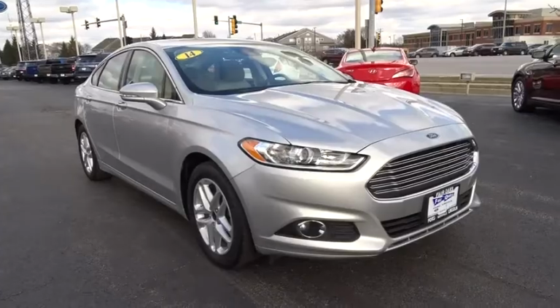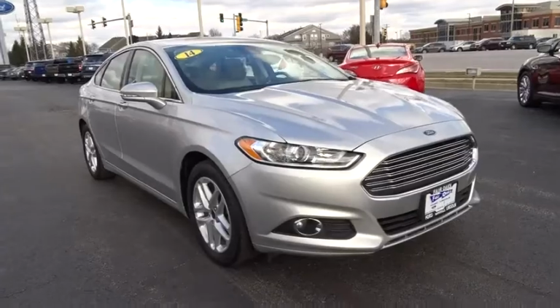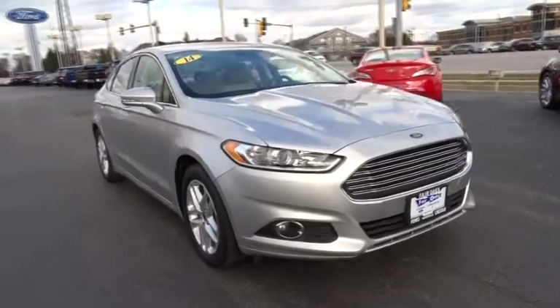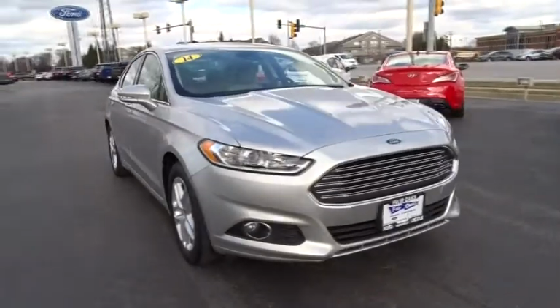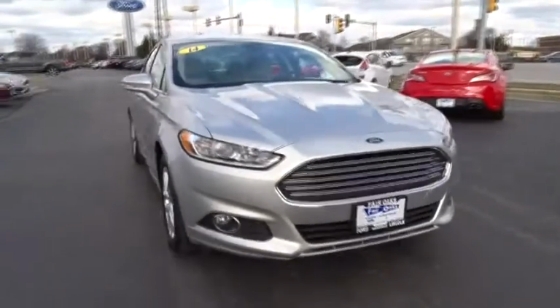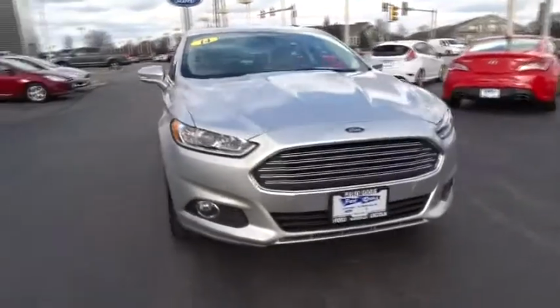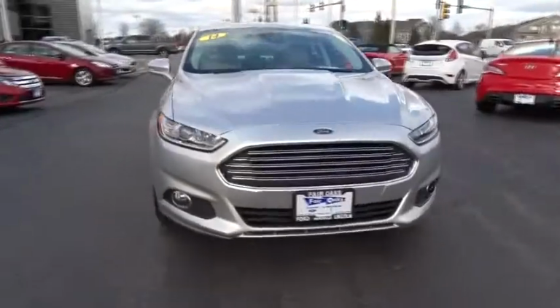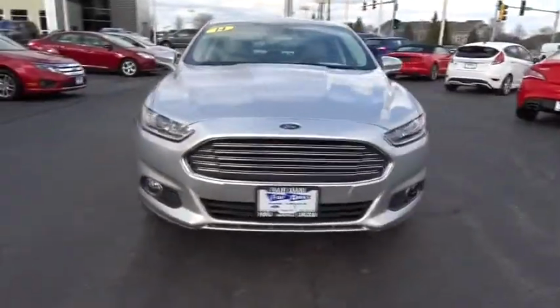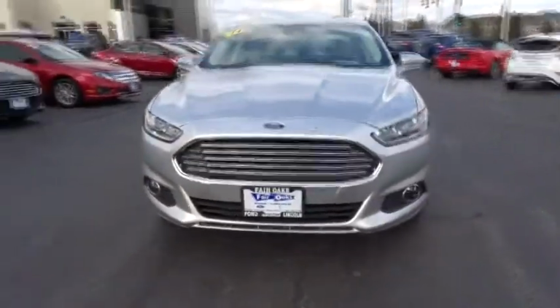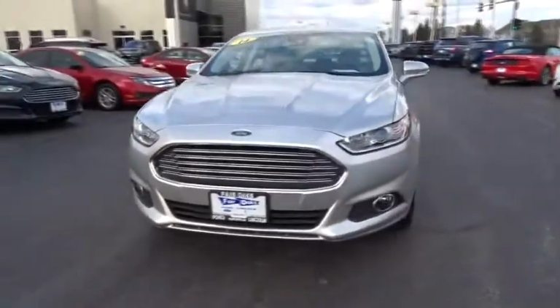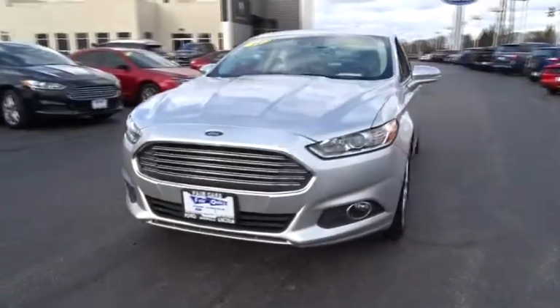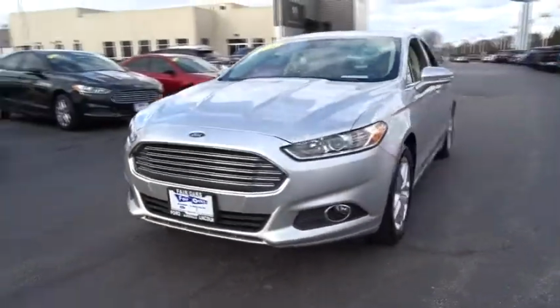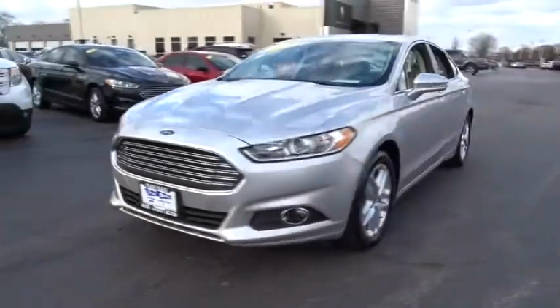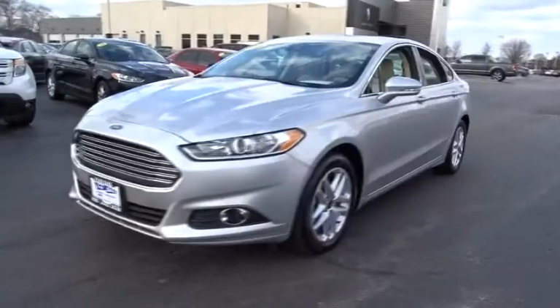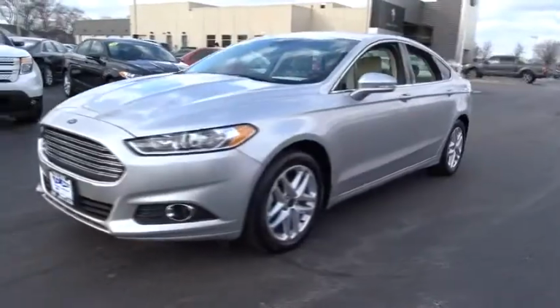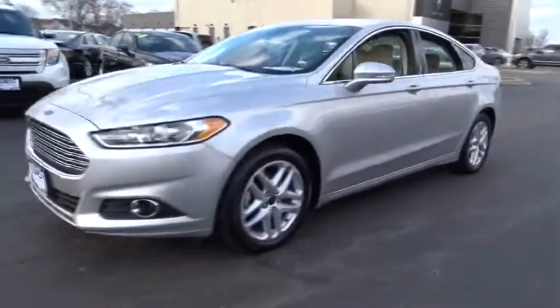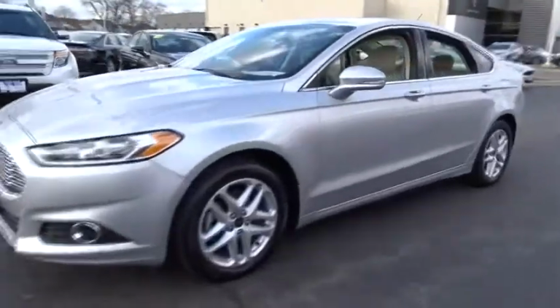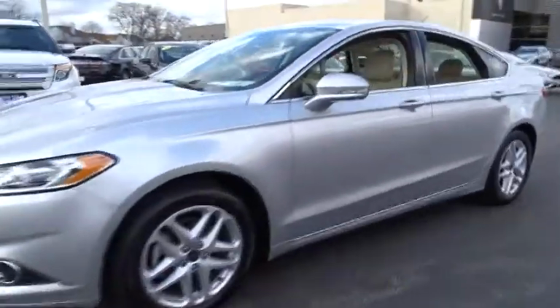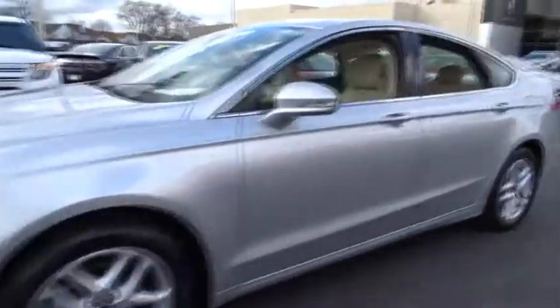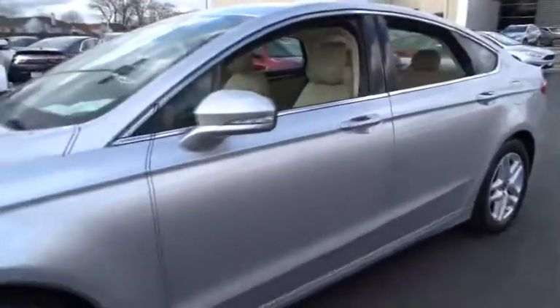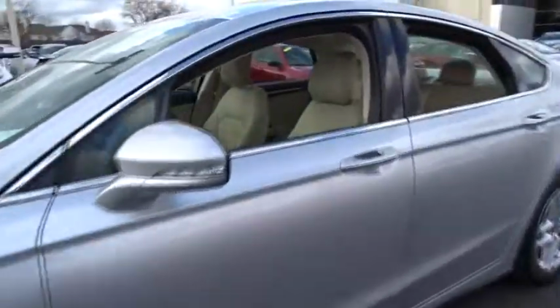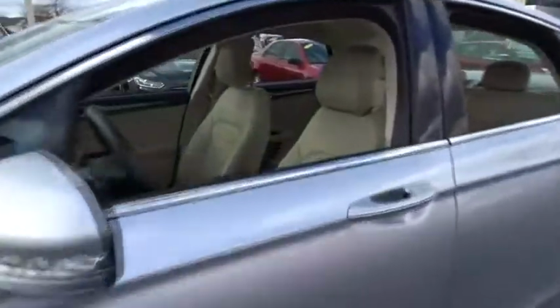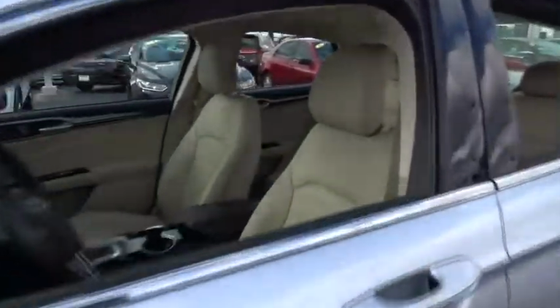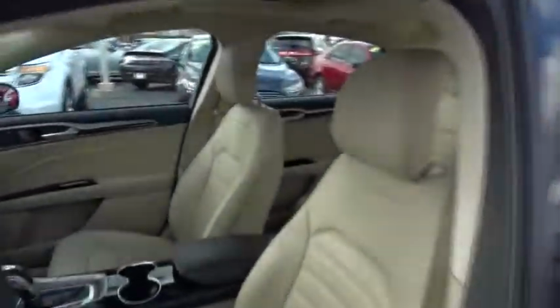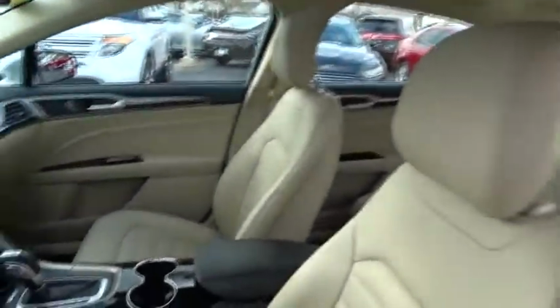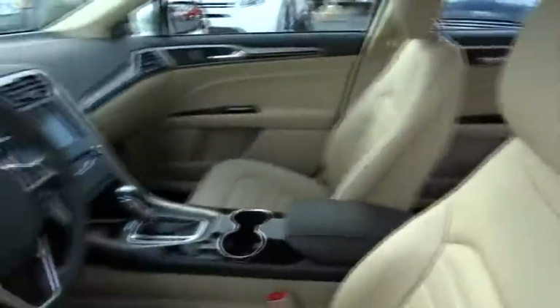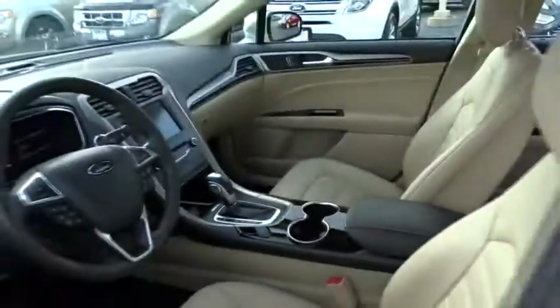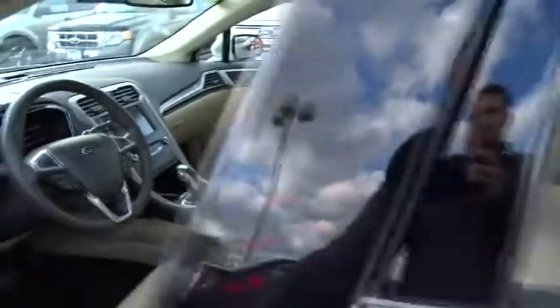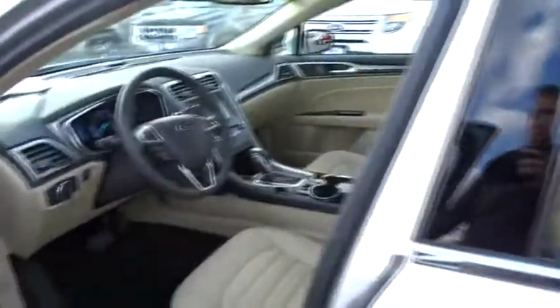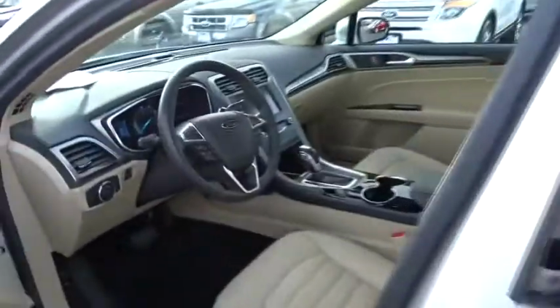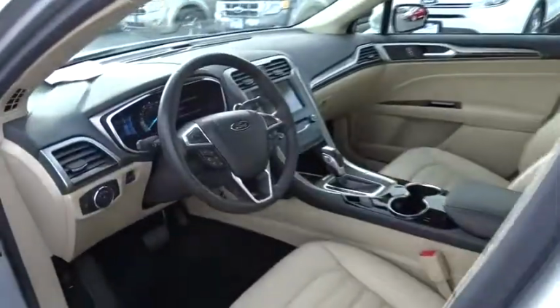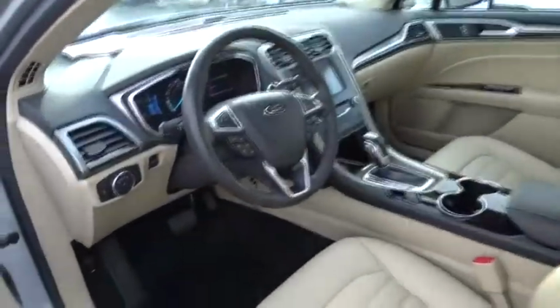The 2014 Ford Fusion. You can have both impressive power and great economy in a Fusion. This vehicle has less than 60,000 miles. Here are some of this vehicle's great options.